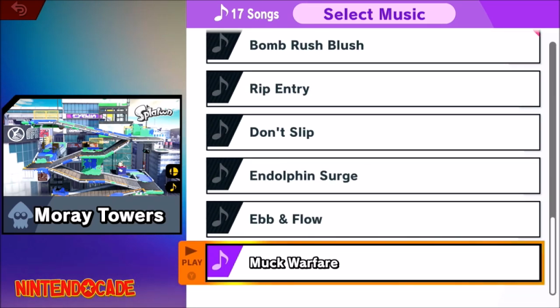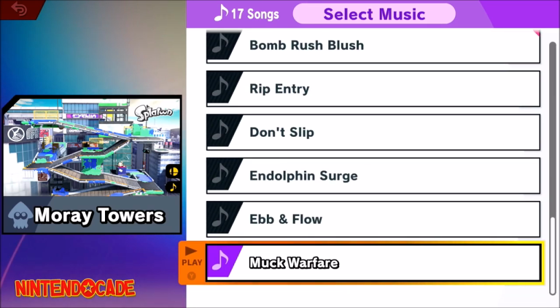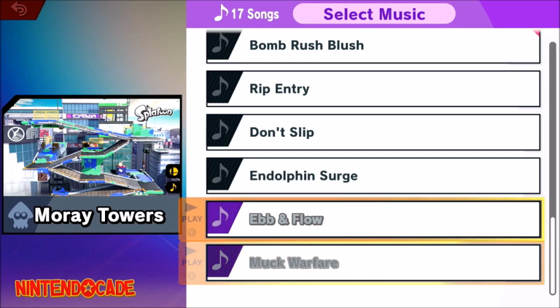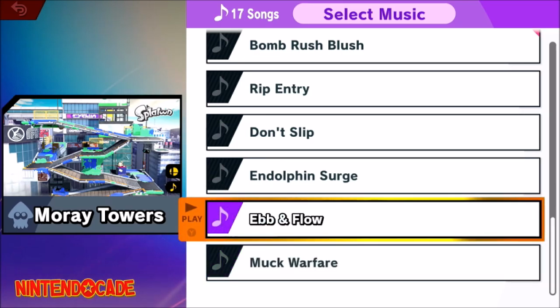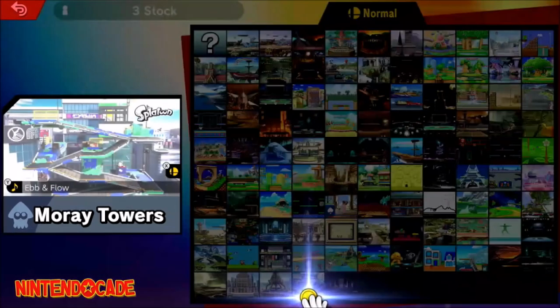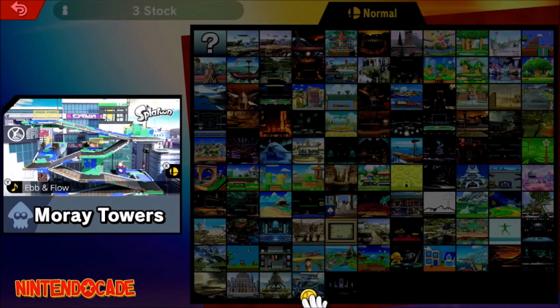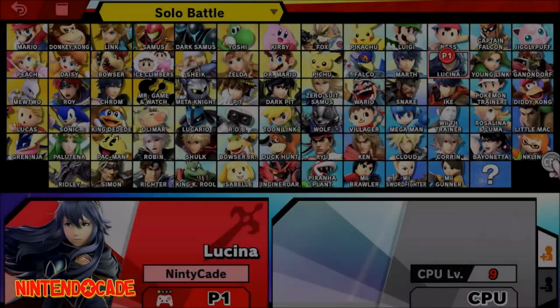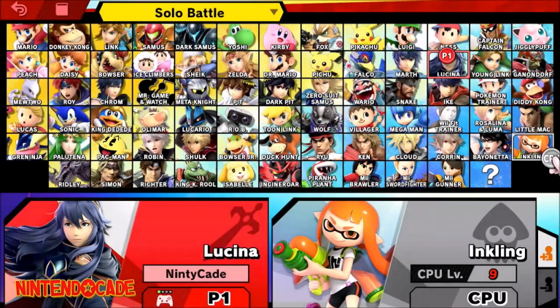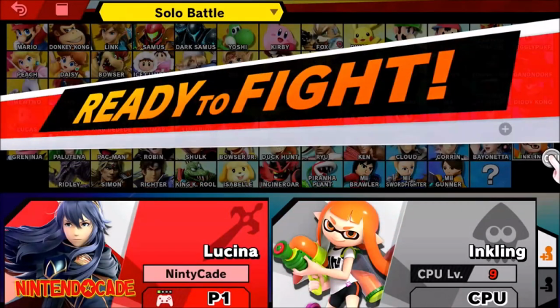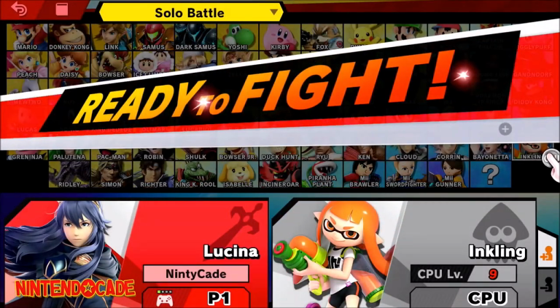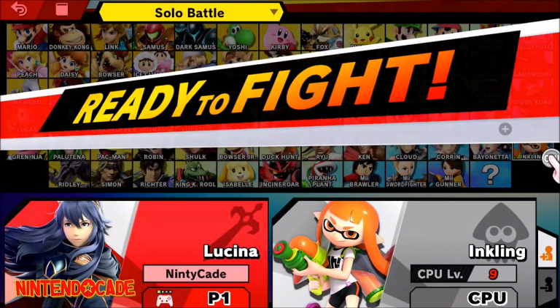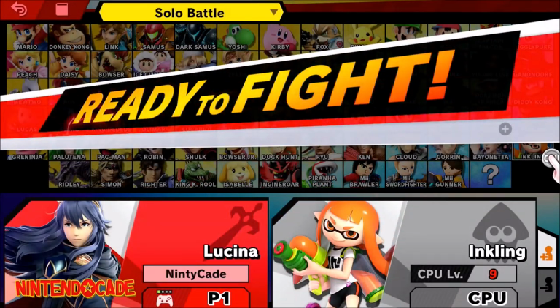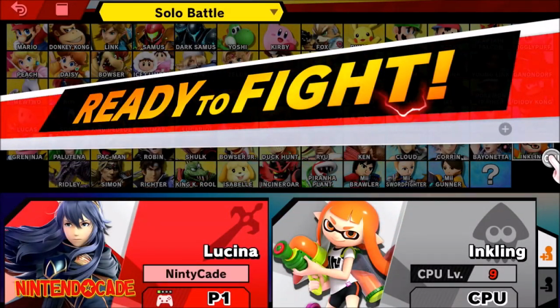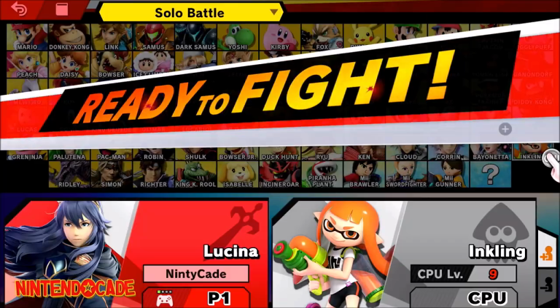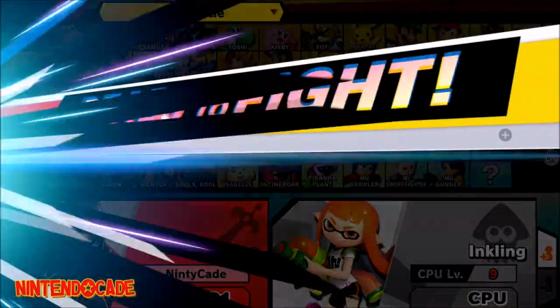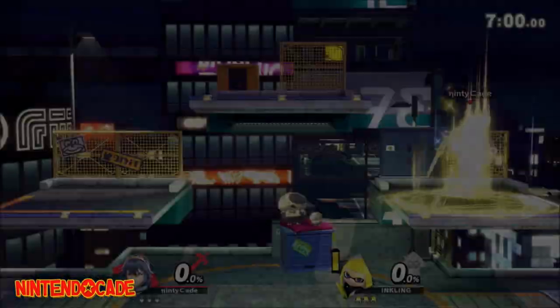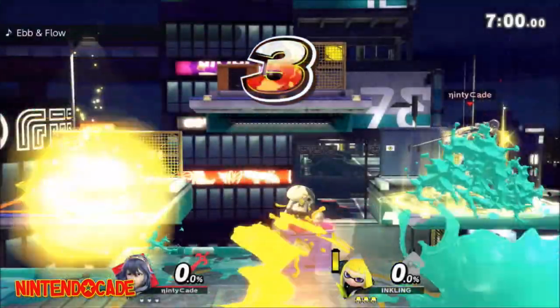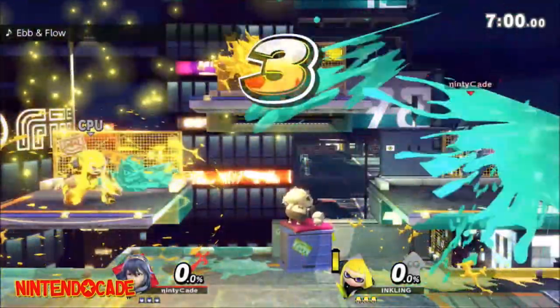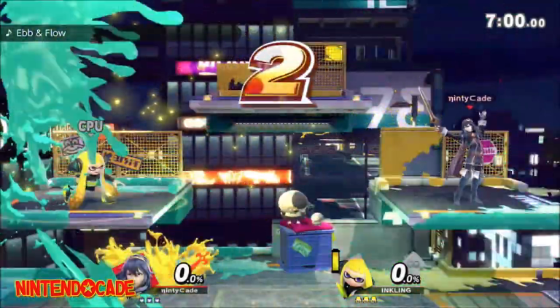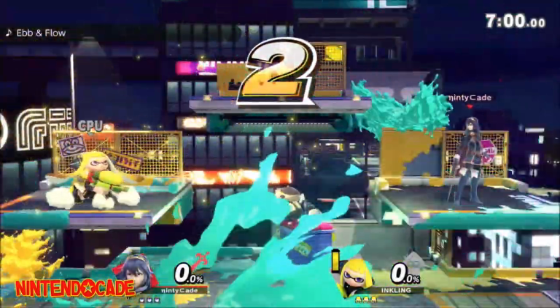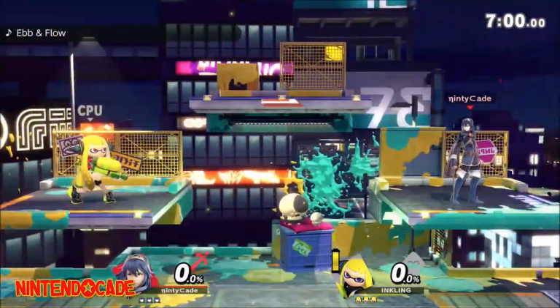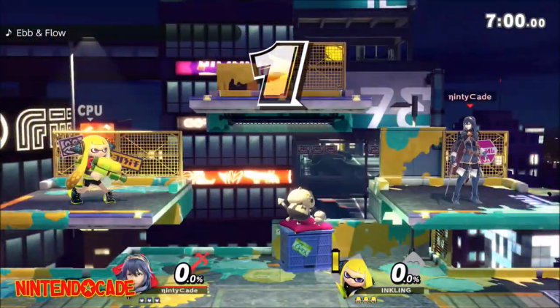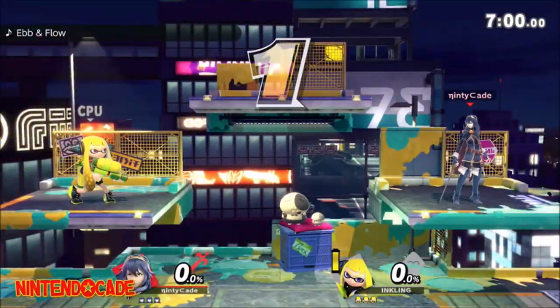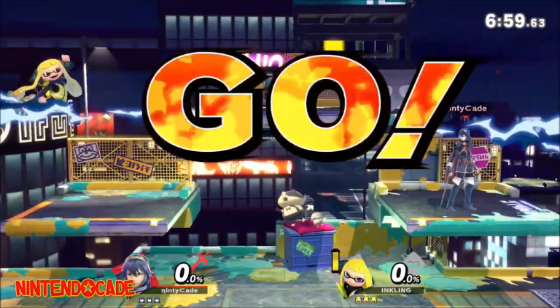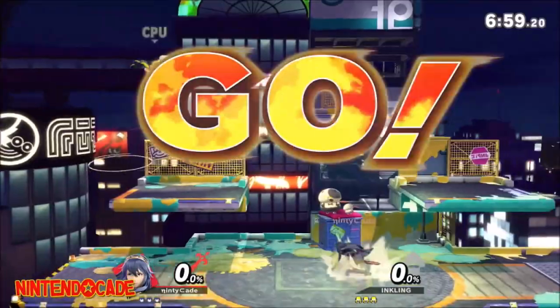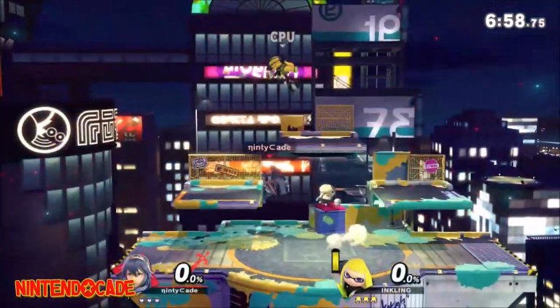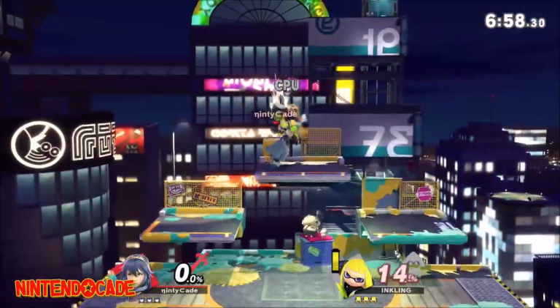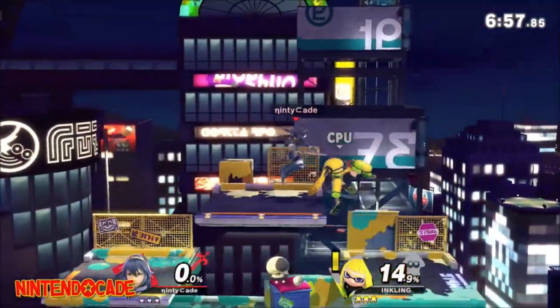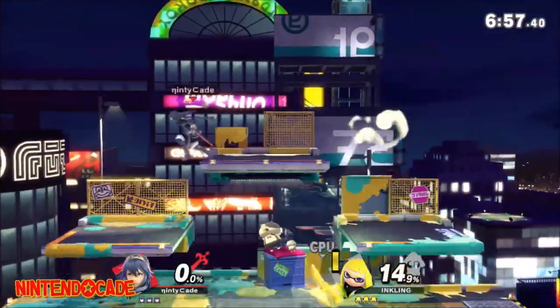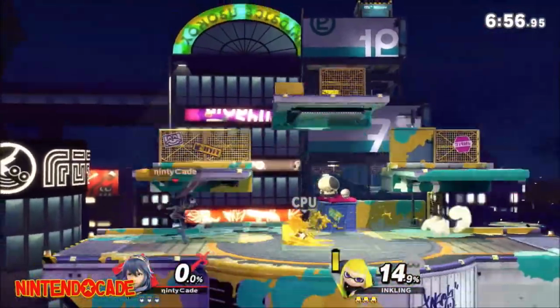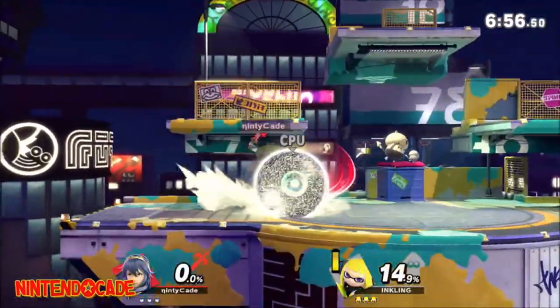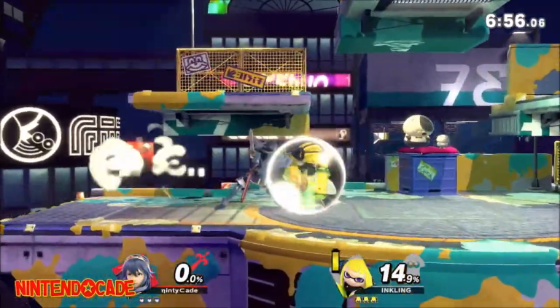Select any of these tracks, pick your desired fighter, and start your match. Be aware this will work in normal Battlefield, Final Destination, and training mode. That's all there is to it and you'll be greeted with this alternate Moray Towers stage for you to battle on.